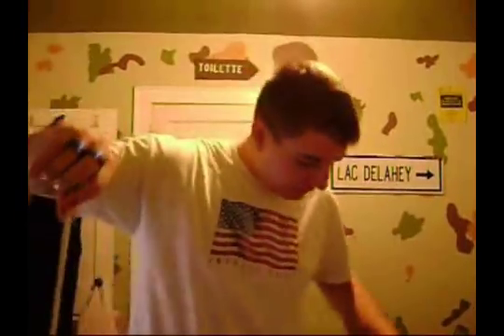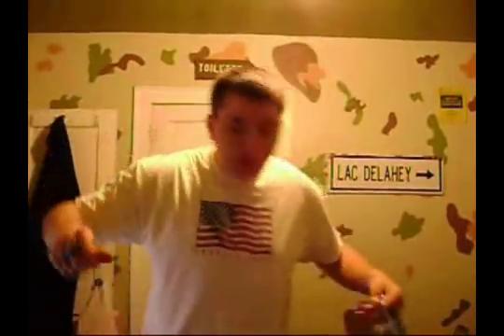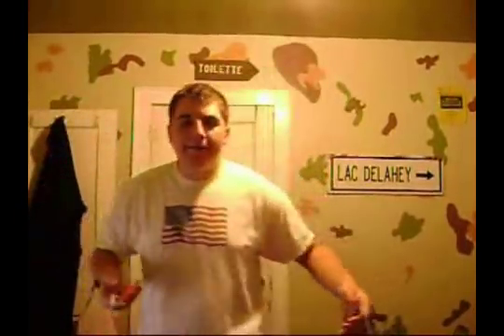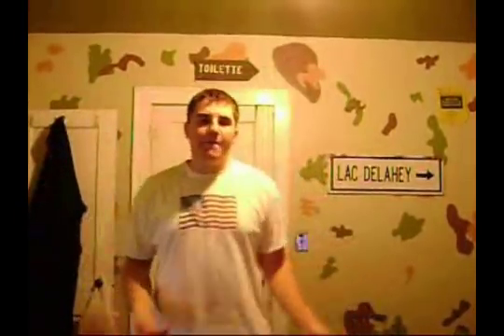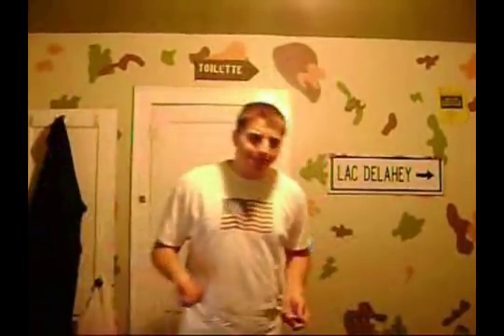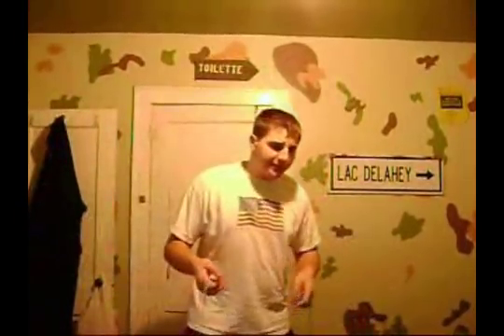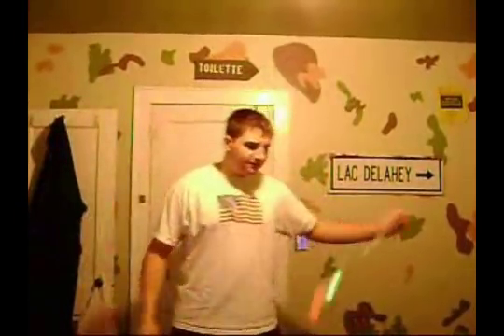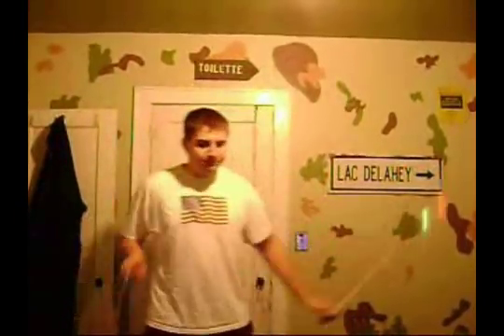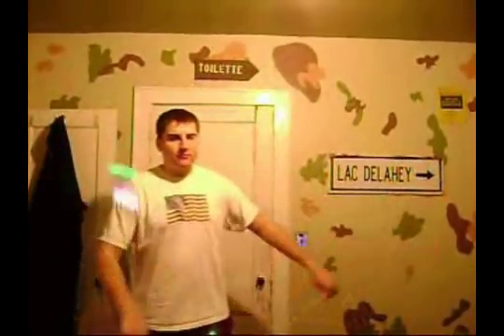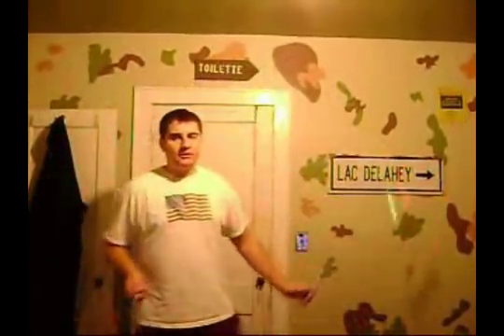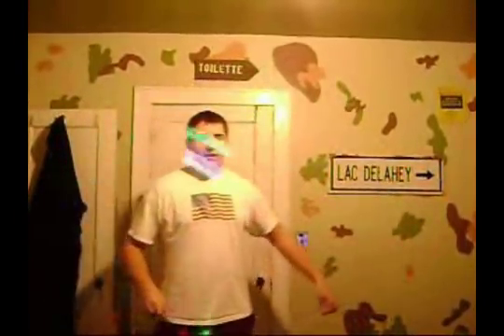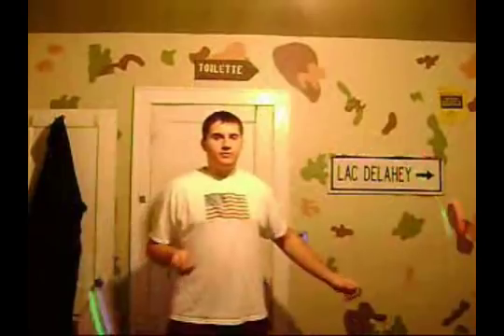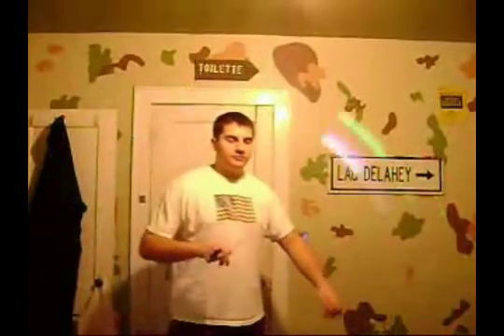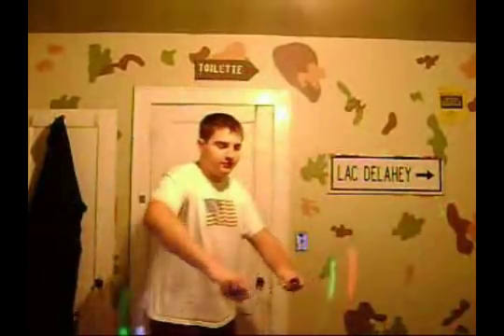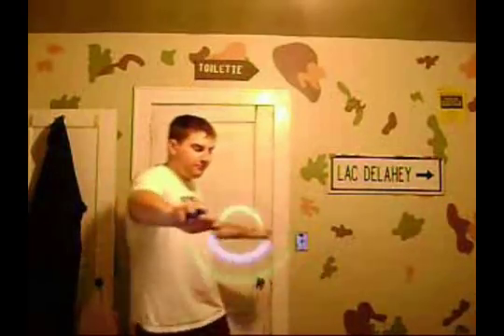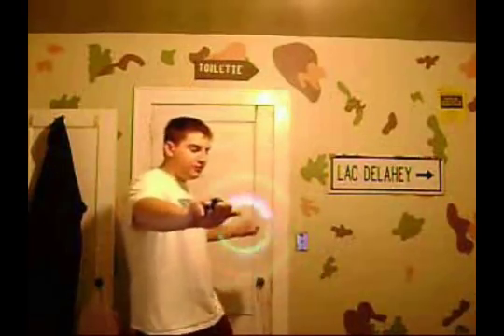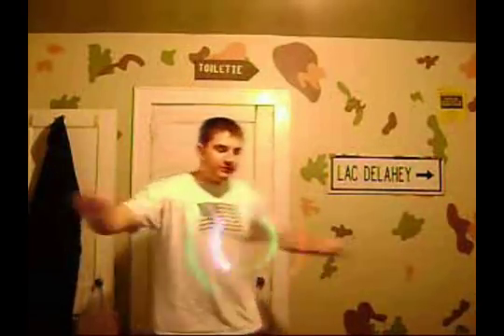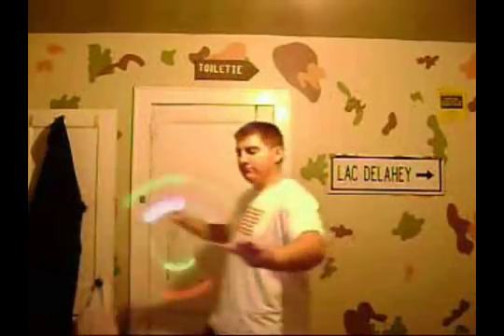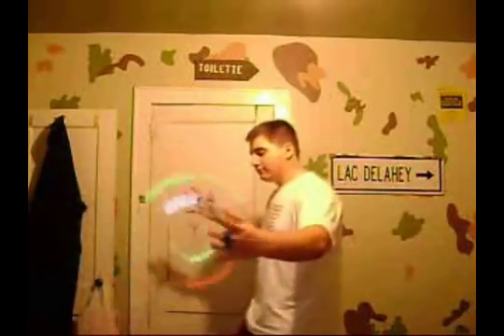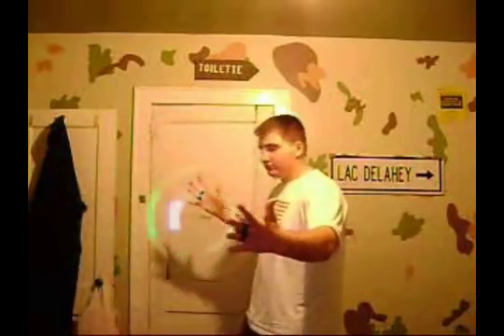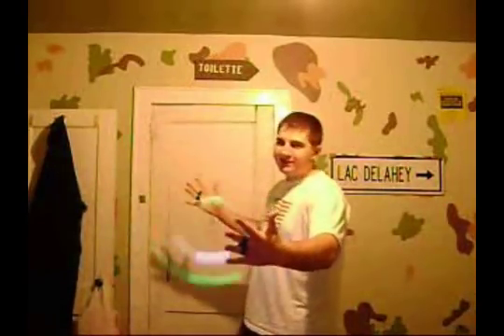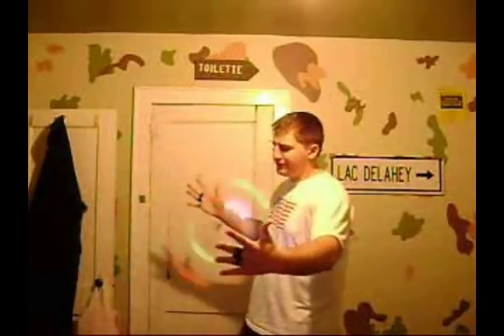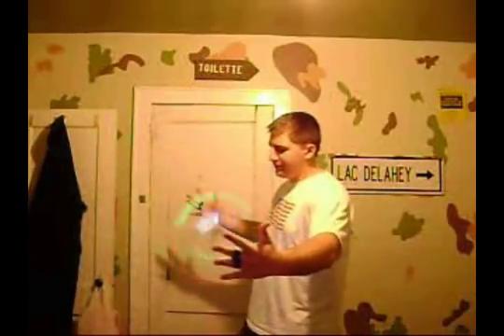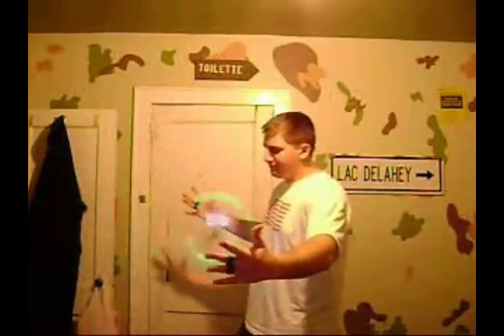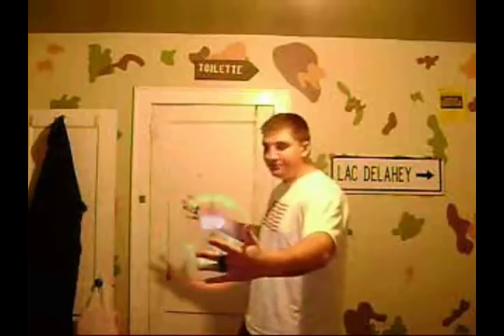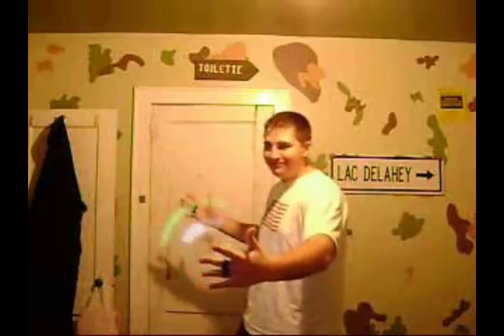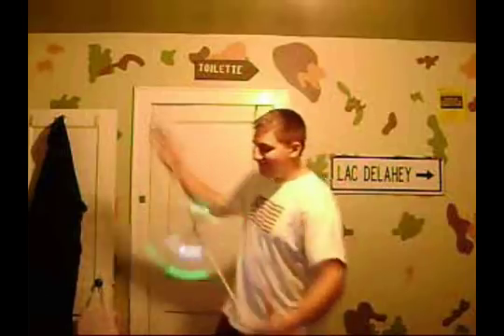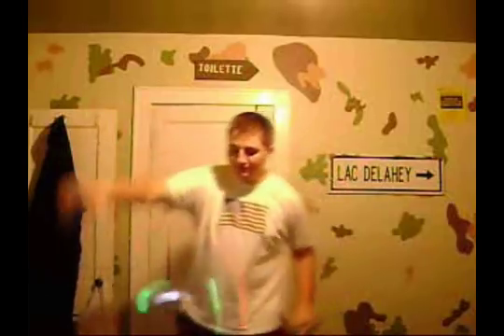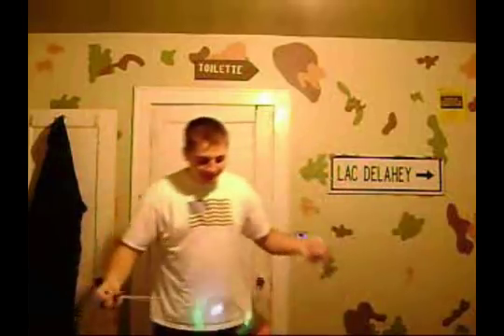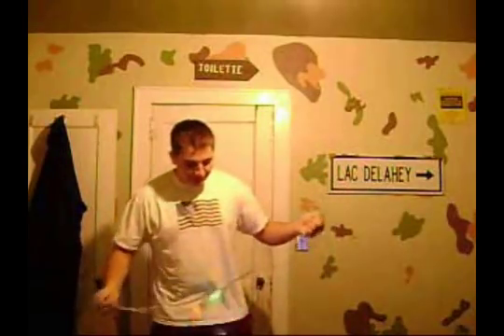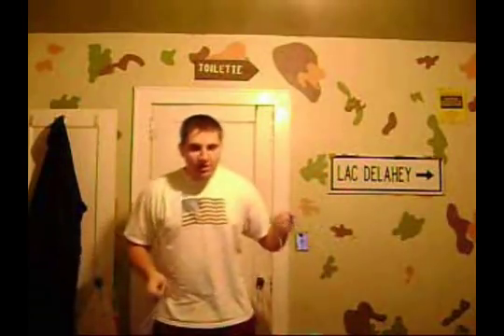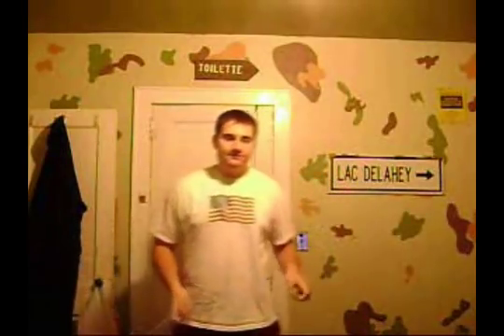Hello everyone, this is DanceFloor and I'm making a tutorial for orbitals. I'm going to show you a bunch of different ways to do them and explain them all in detail.